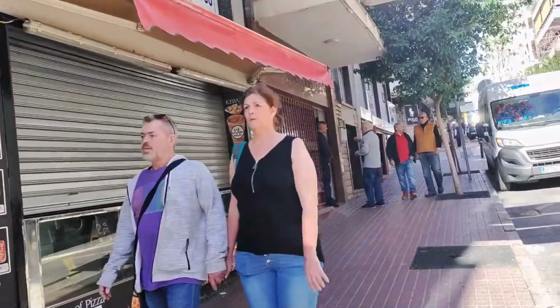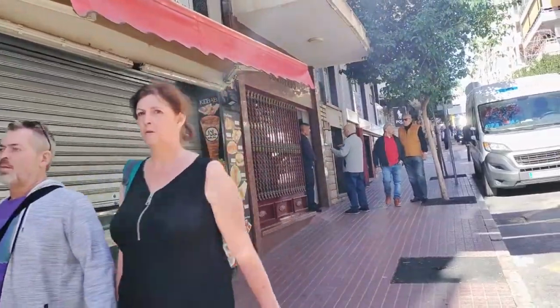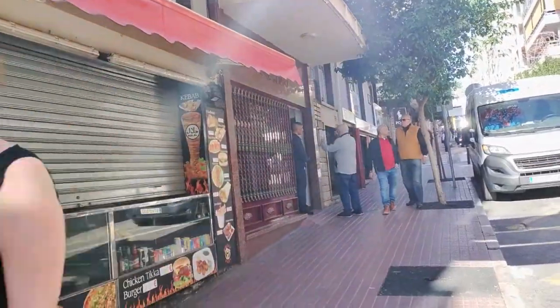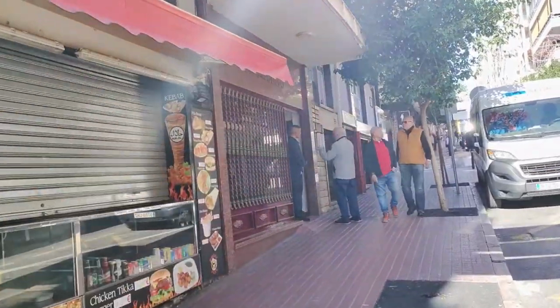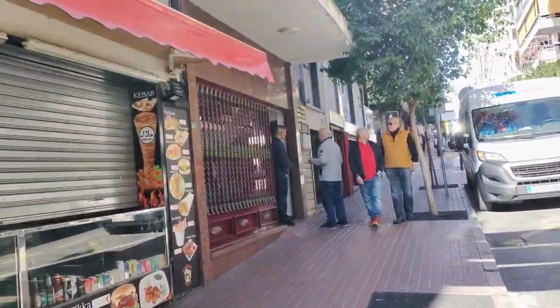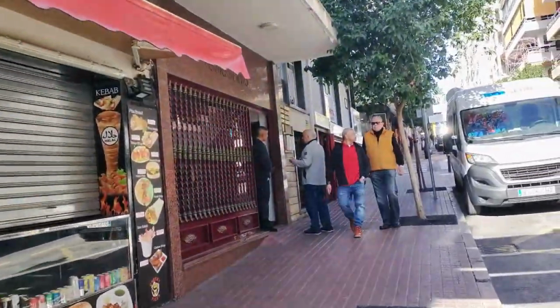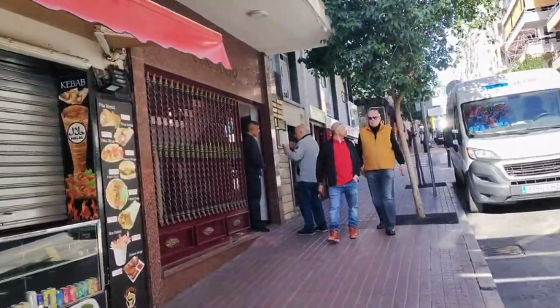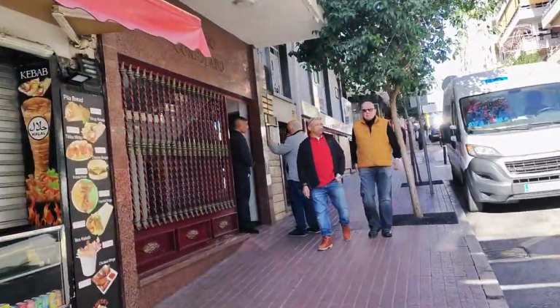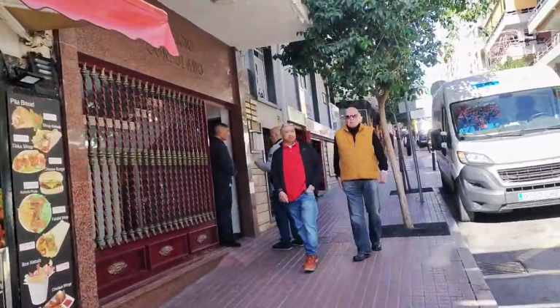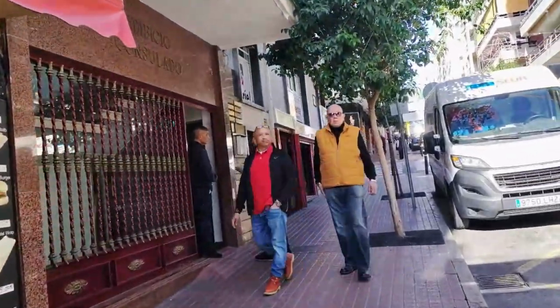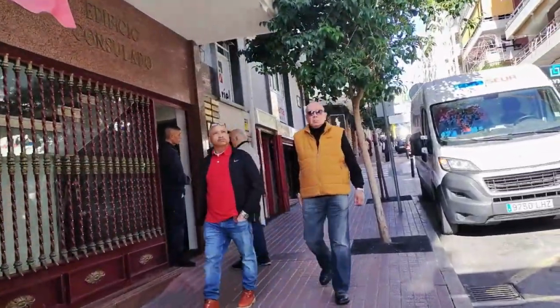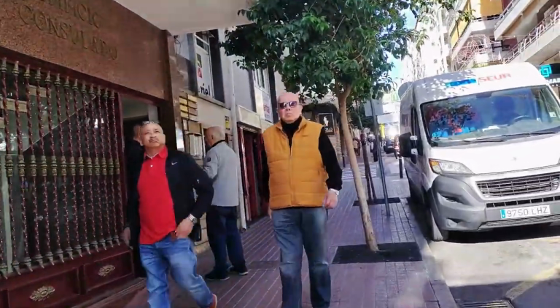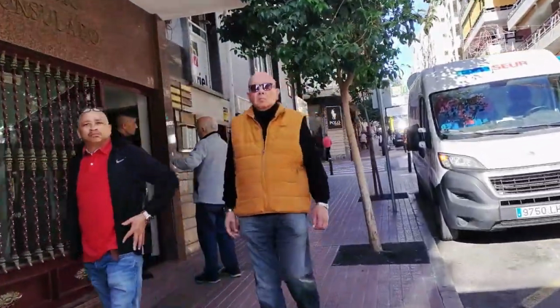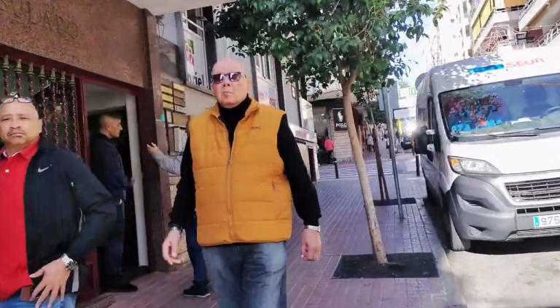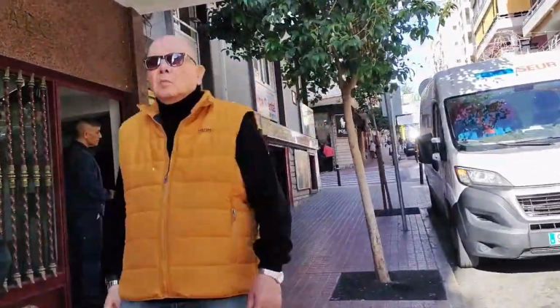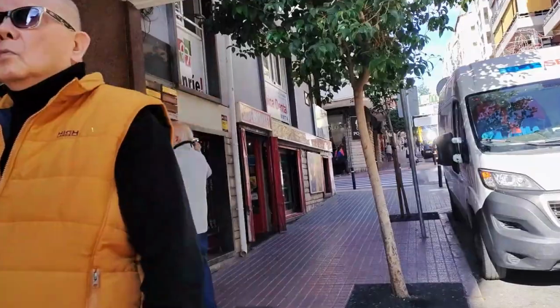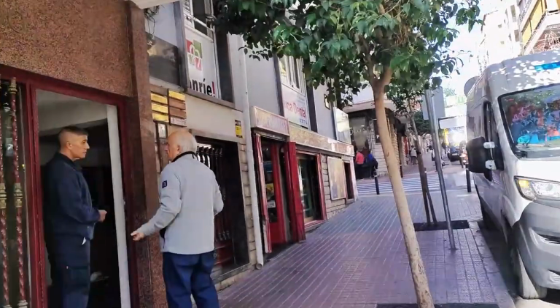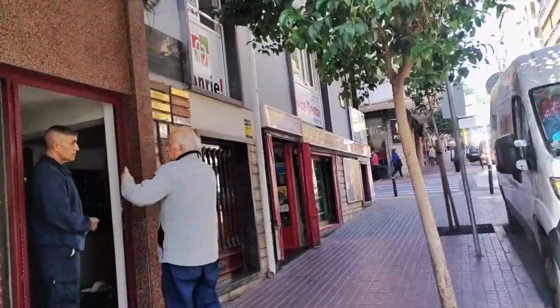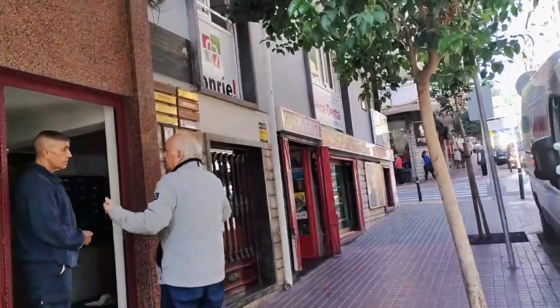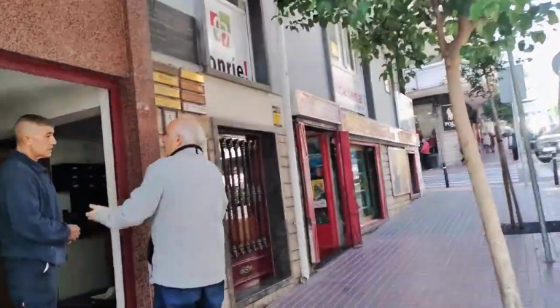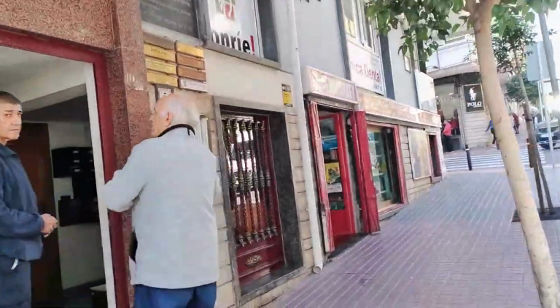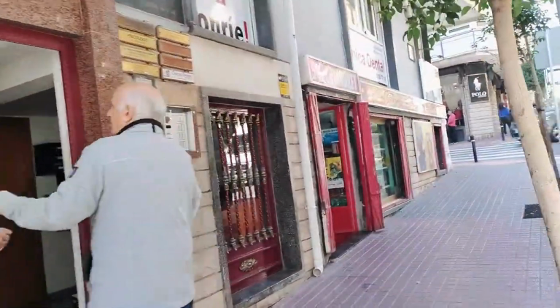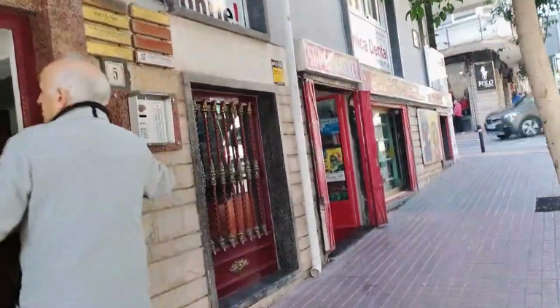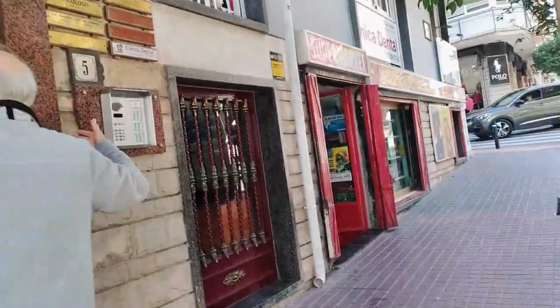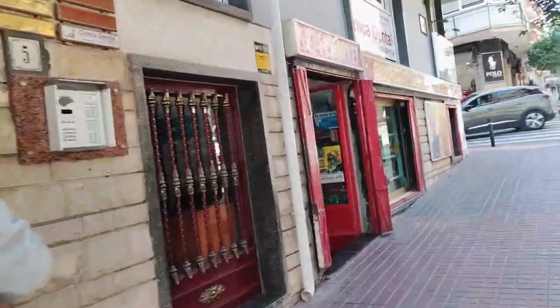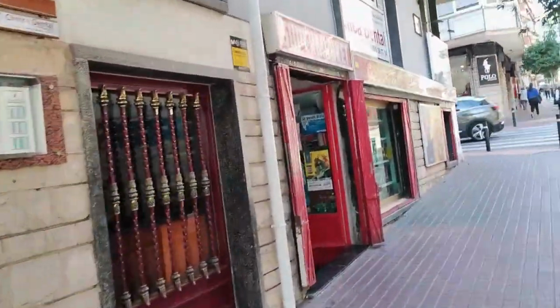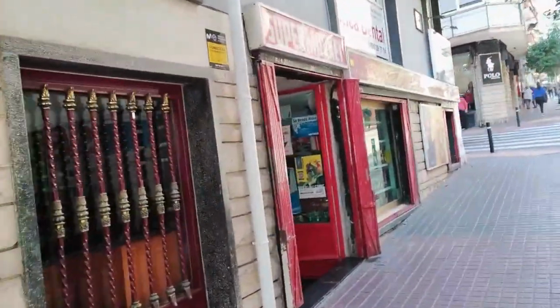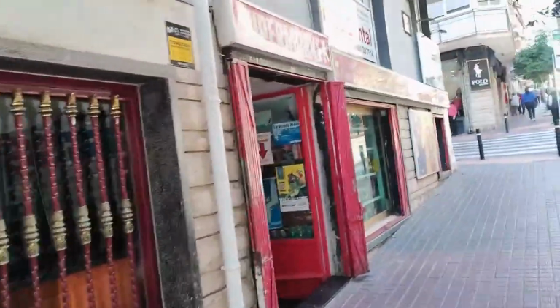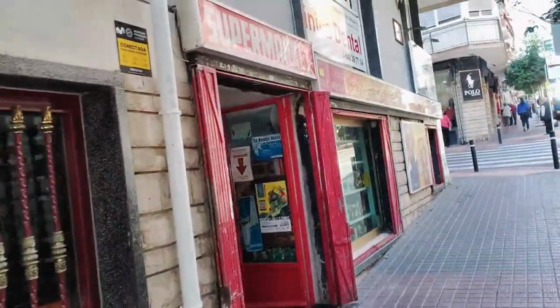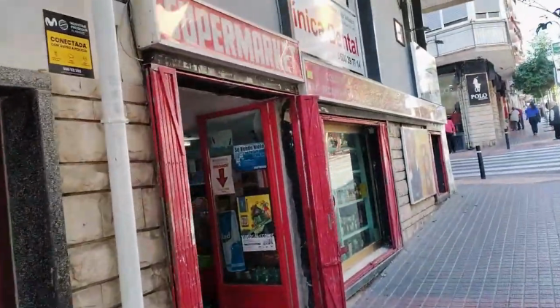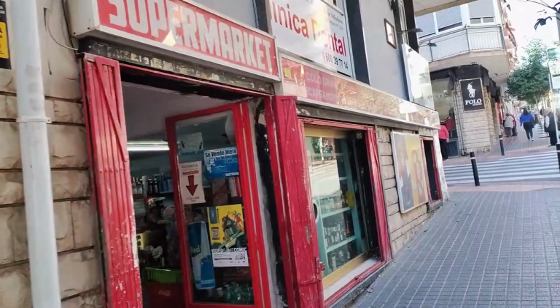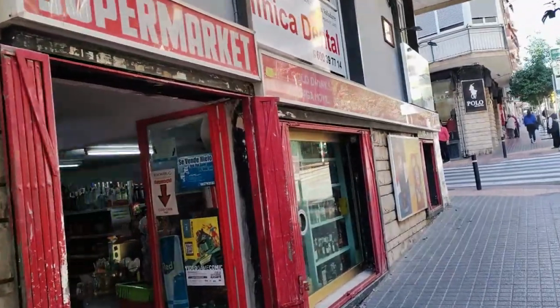Next along we pass the smart marble frontage of private apartment block Edificio Consolado, and then a local minimart which can be accessed via a few steps taking you below street level.